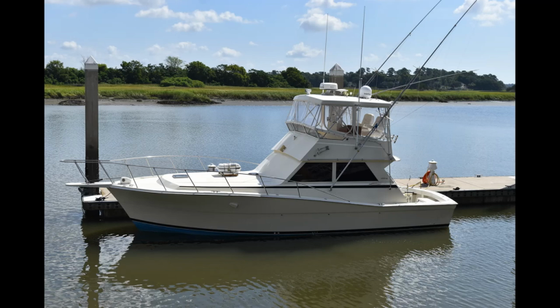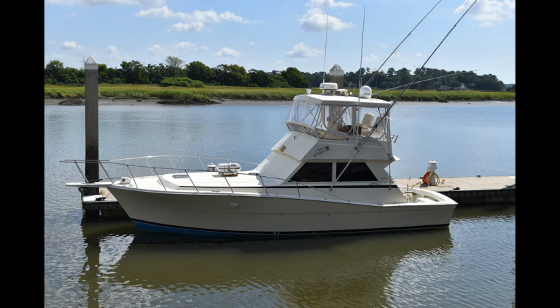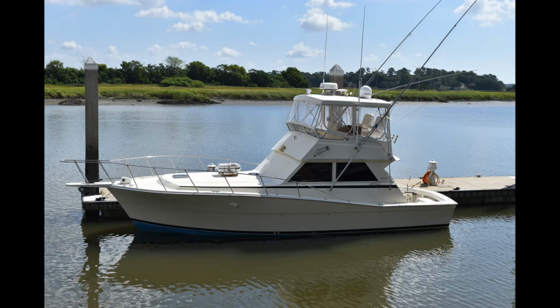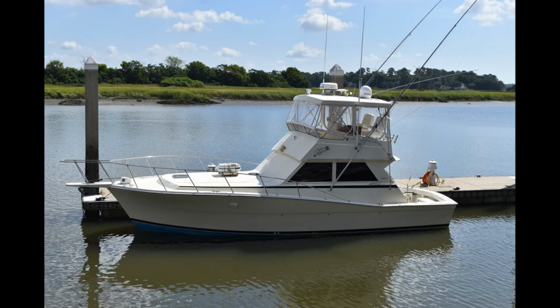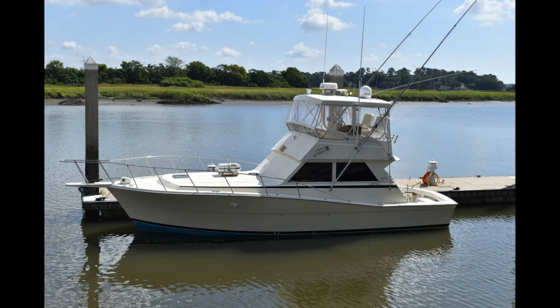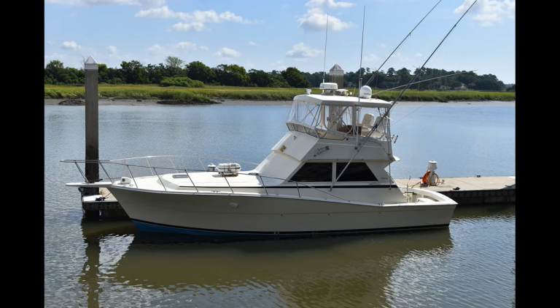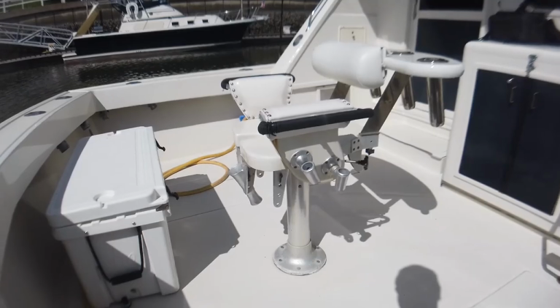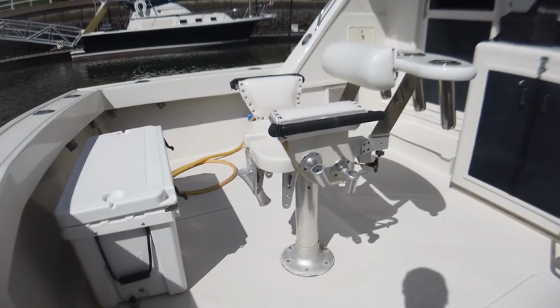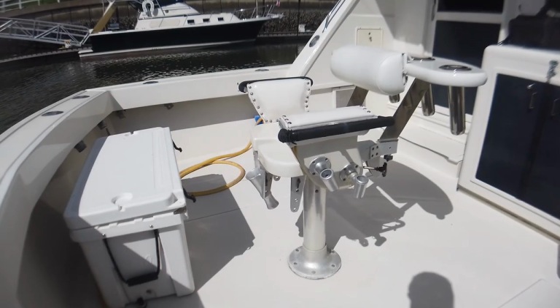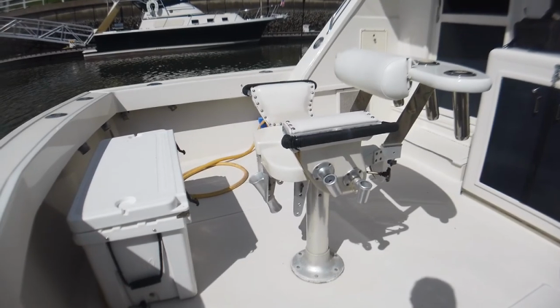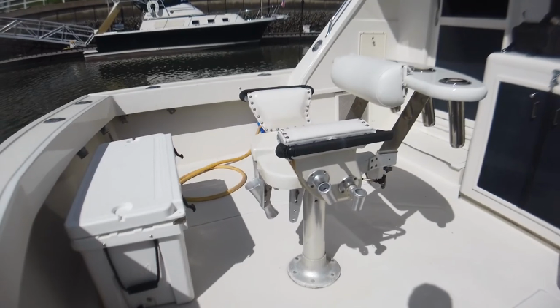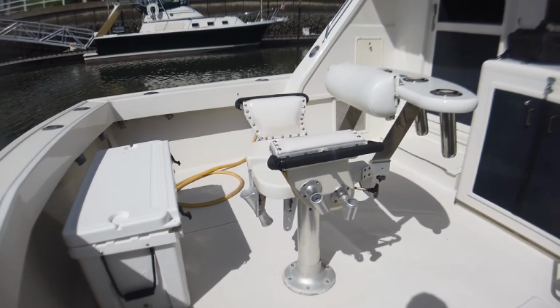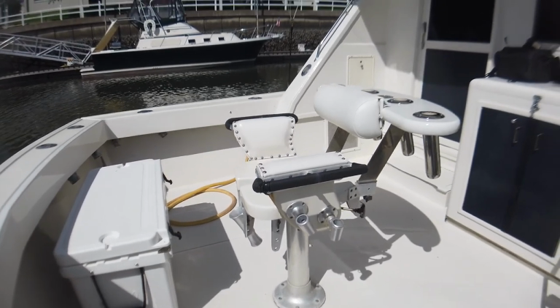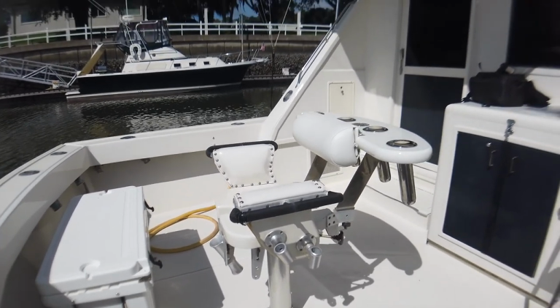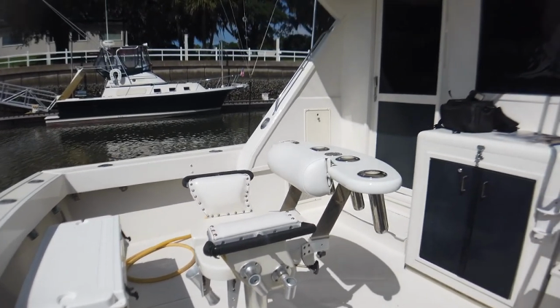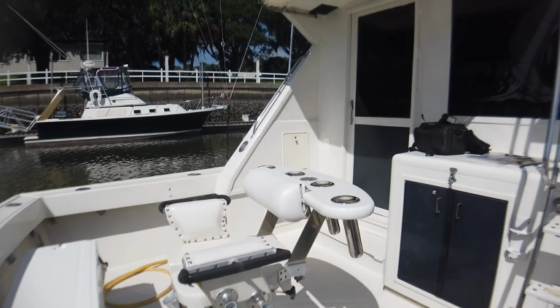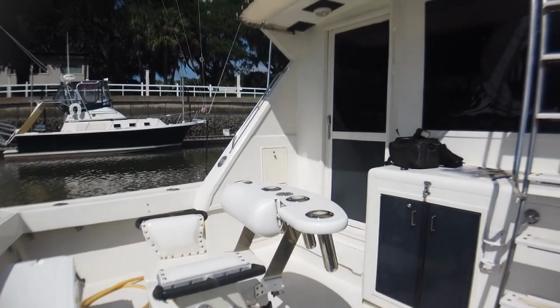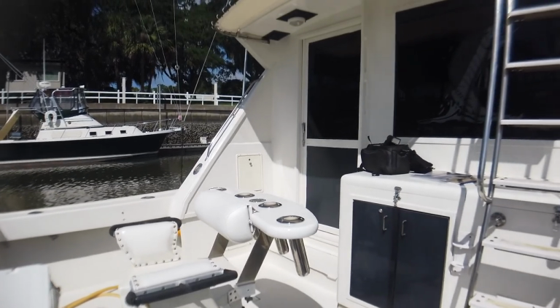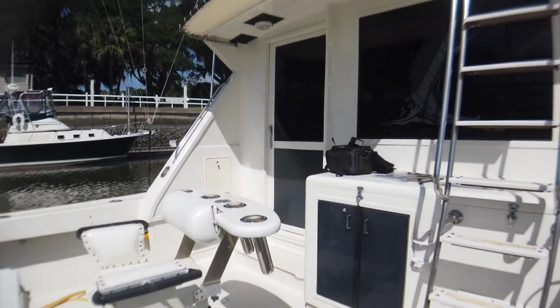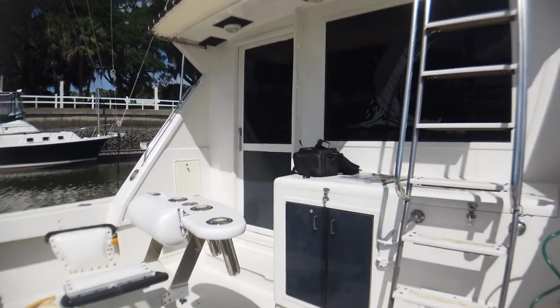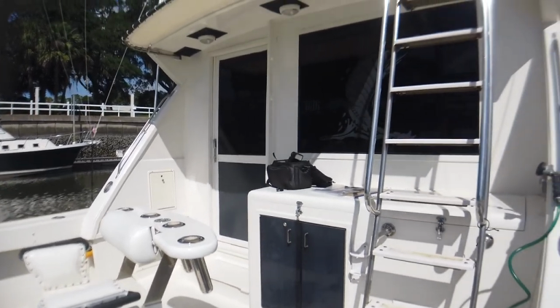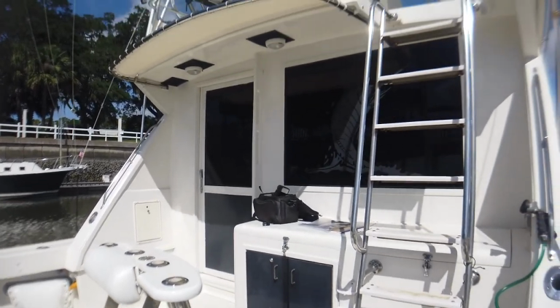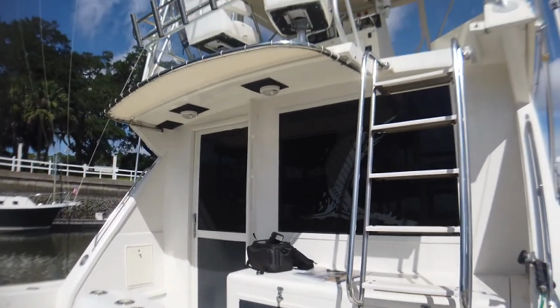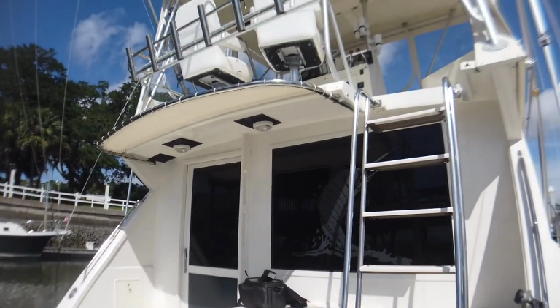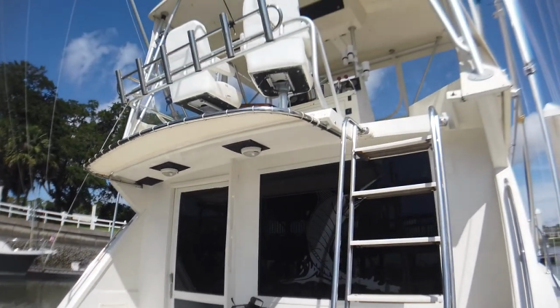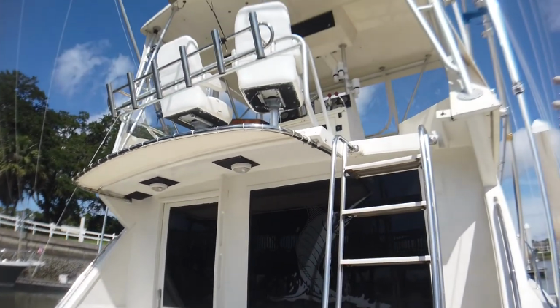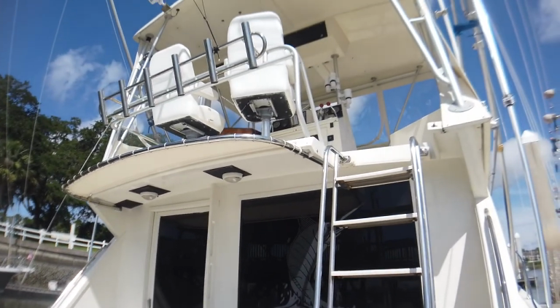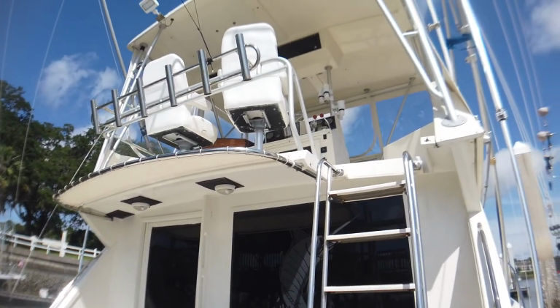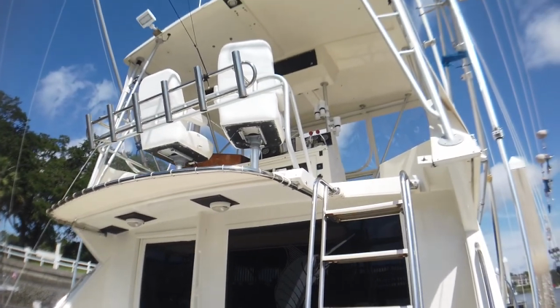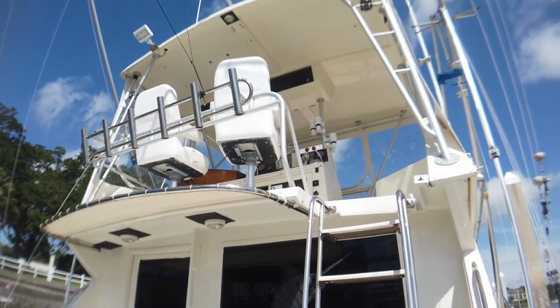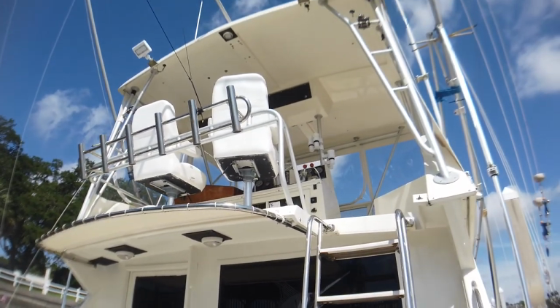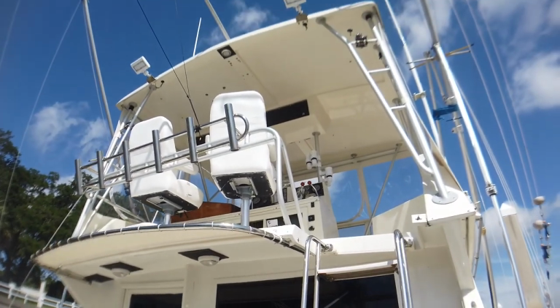Welcome aboard Blue Collar. Blue Collar is a 1986 41-foot Viking.